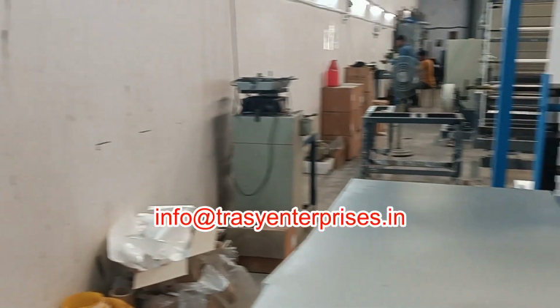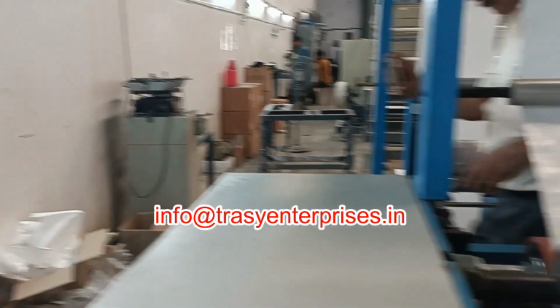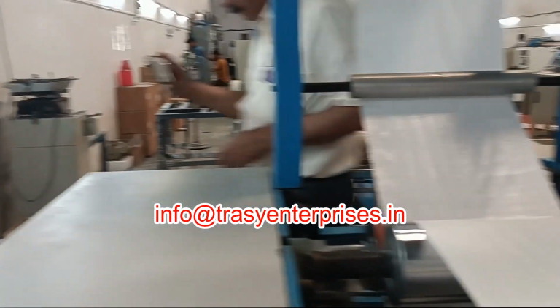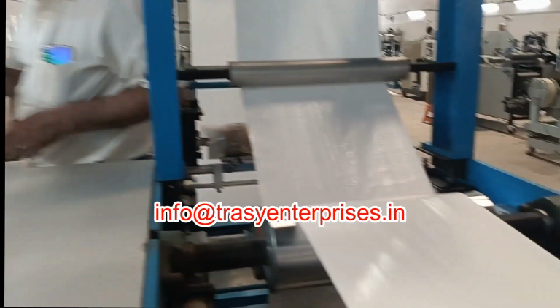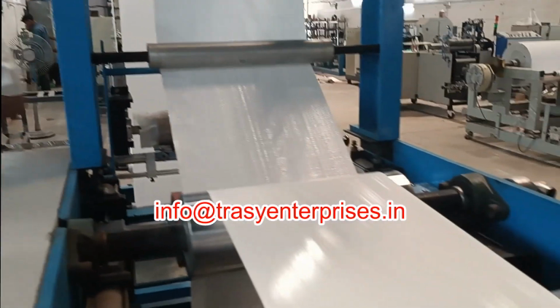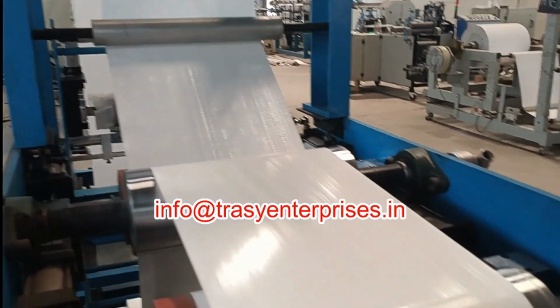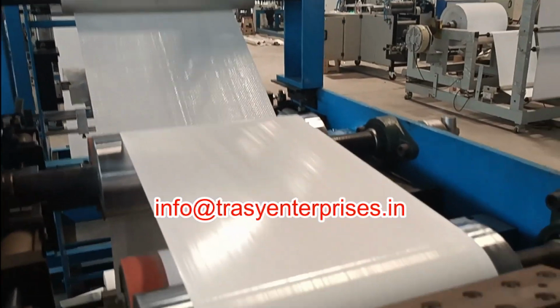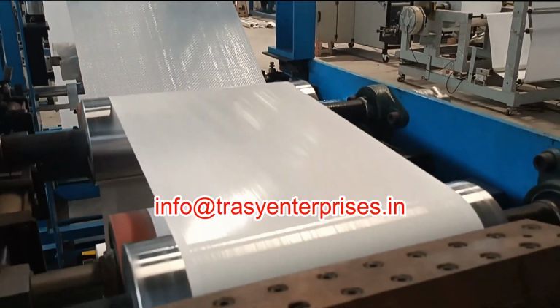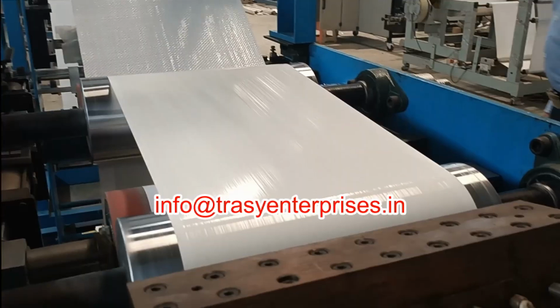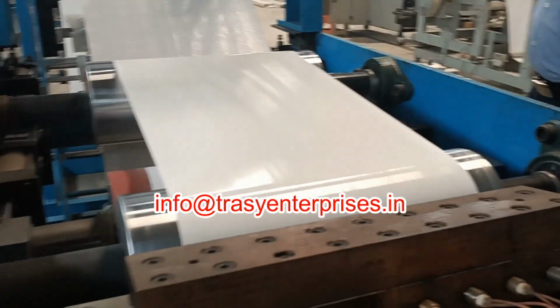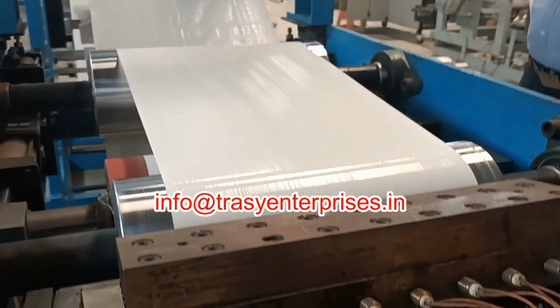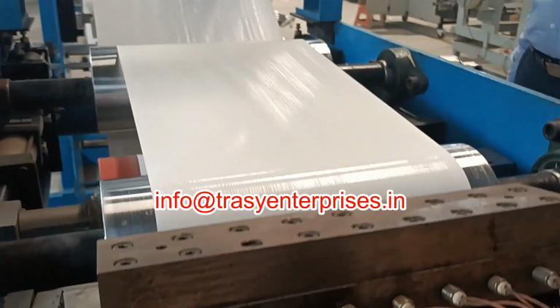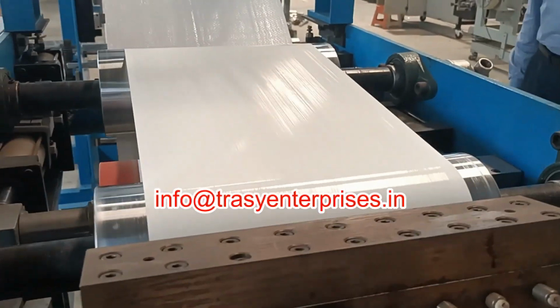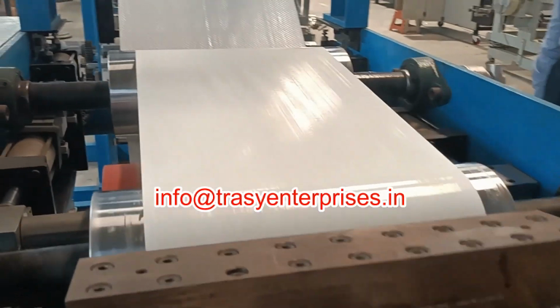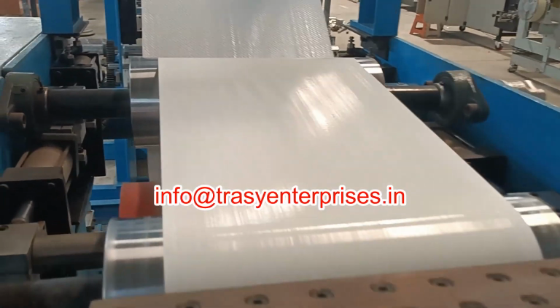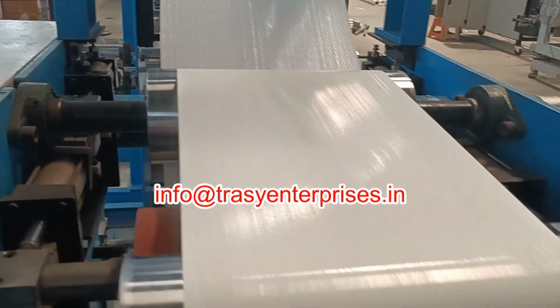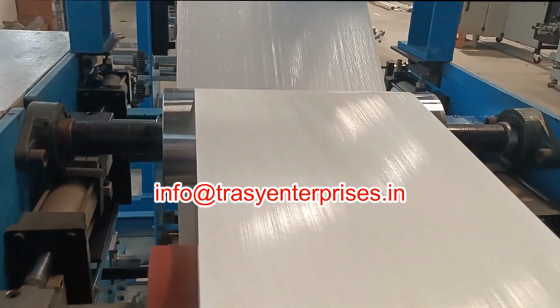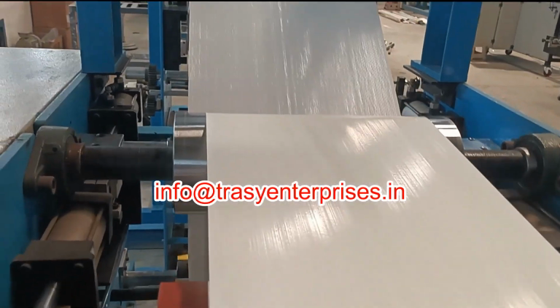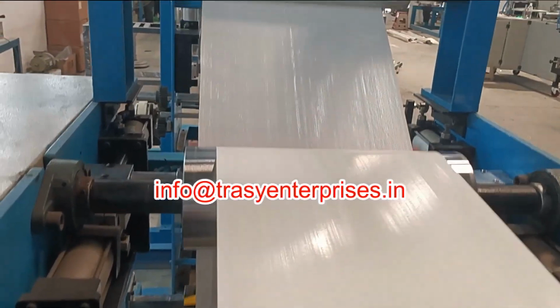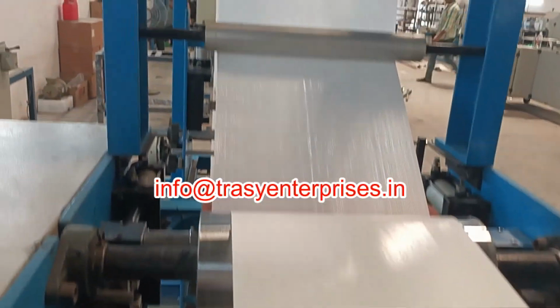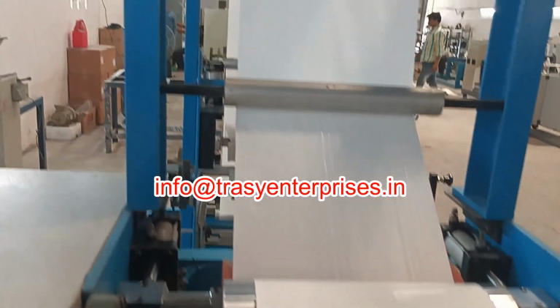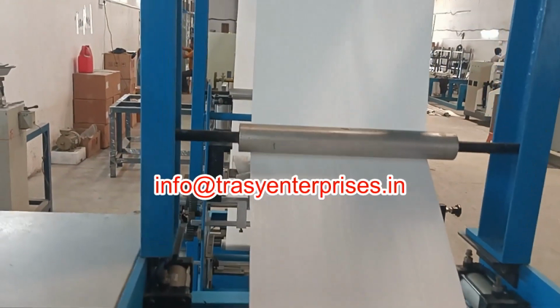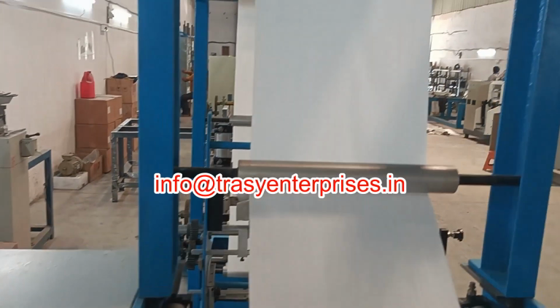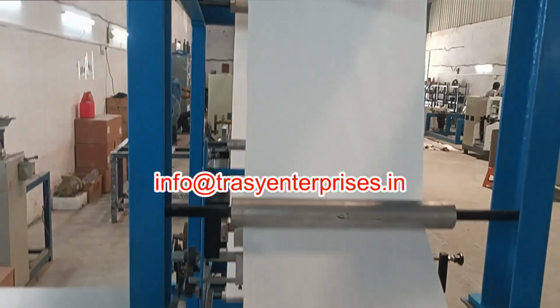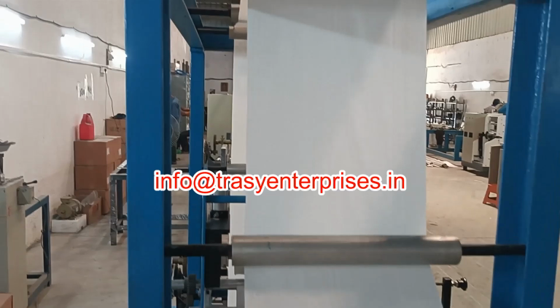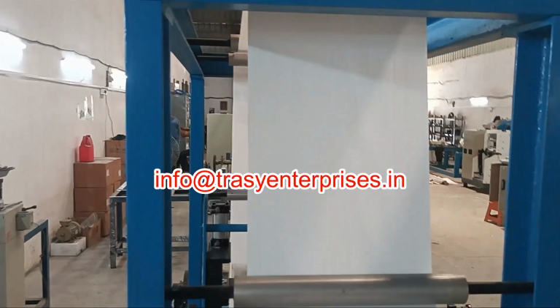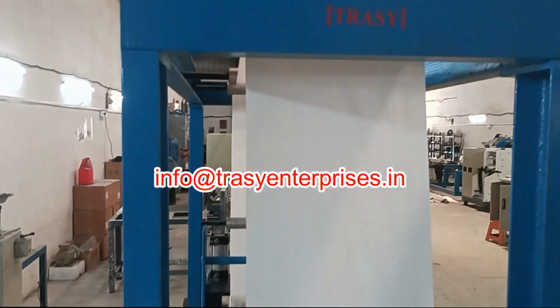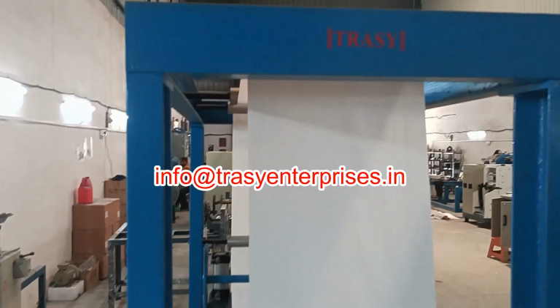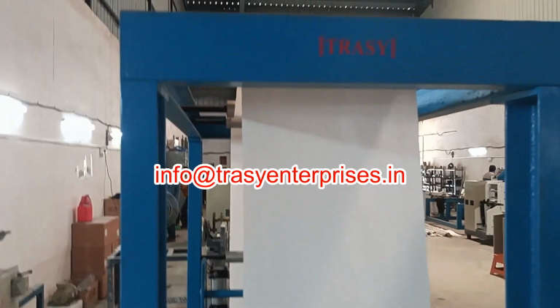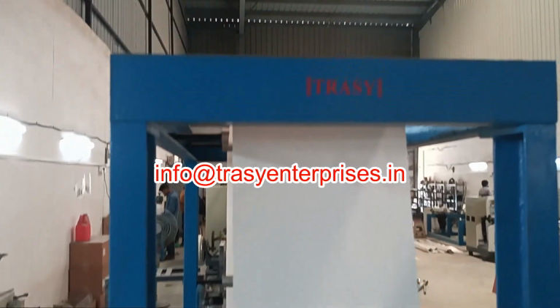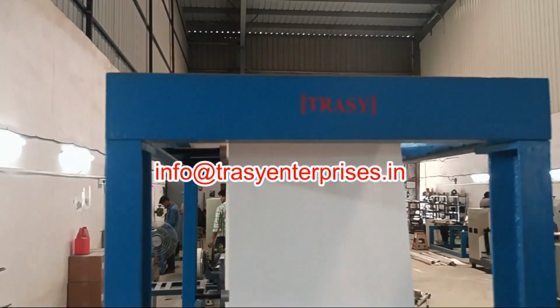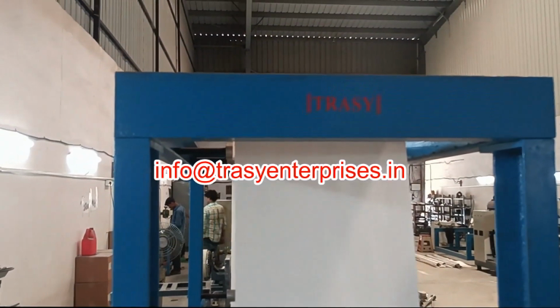The resulting adhesive tape is waterproof and highly durable, making it ideal for packing, sealing, and reinforcing of cartons, containers, and joints in industrial packaging or construction.